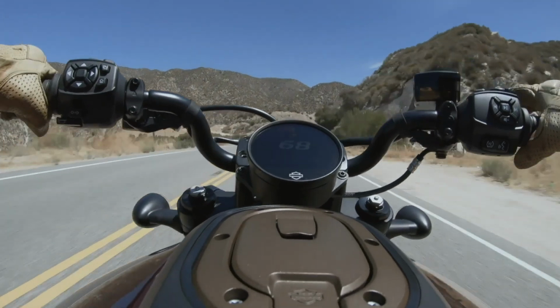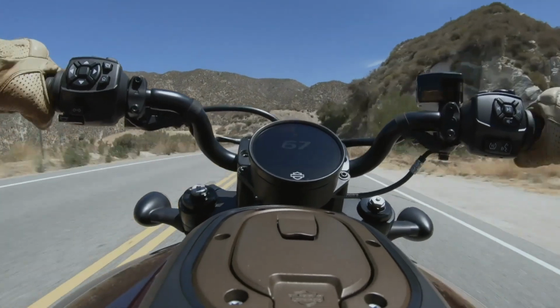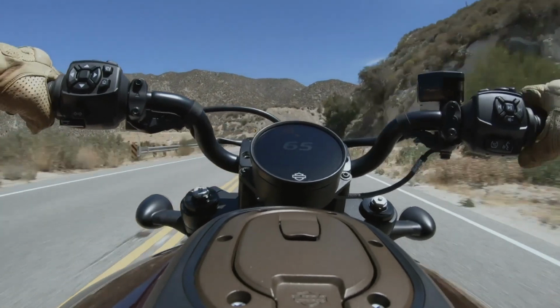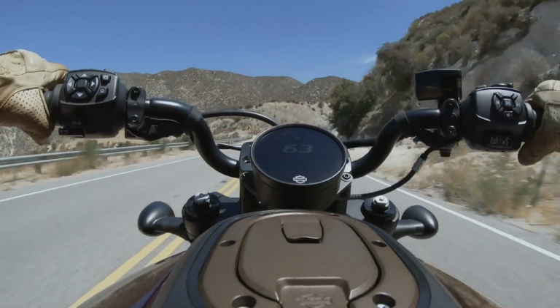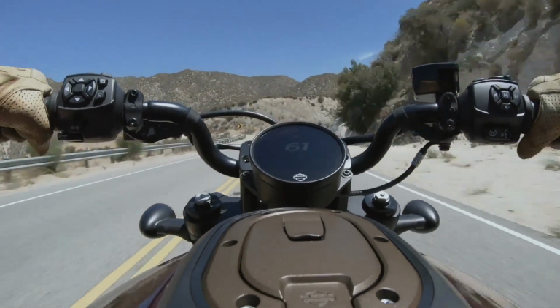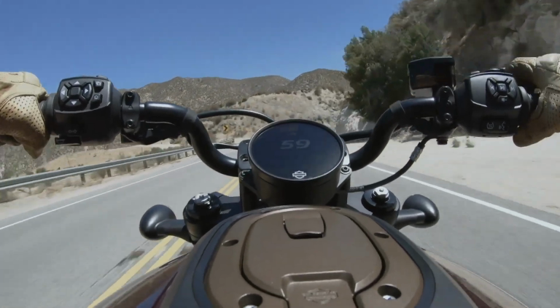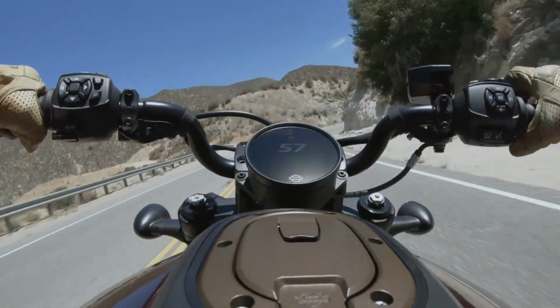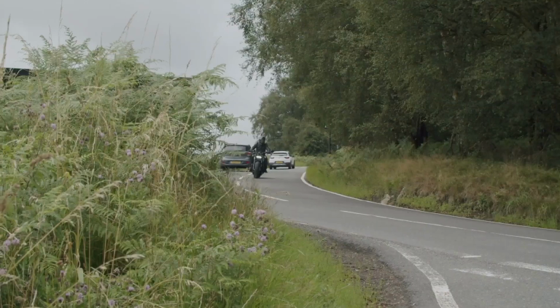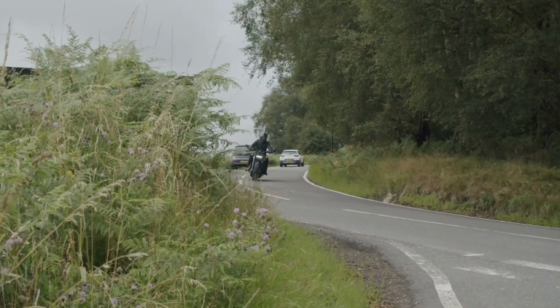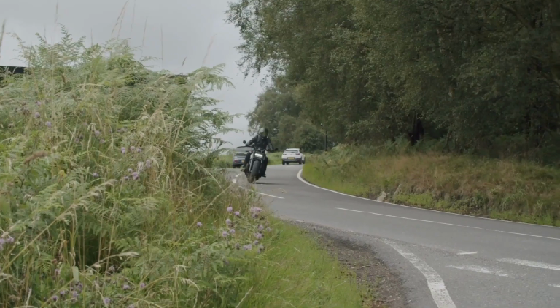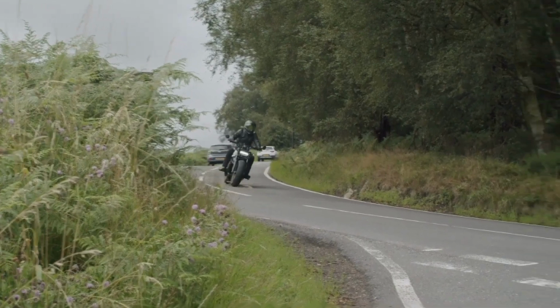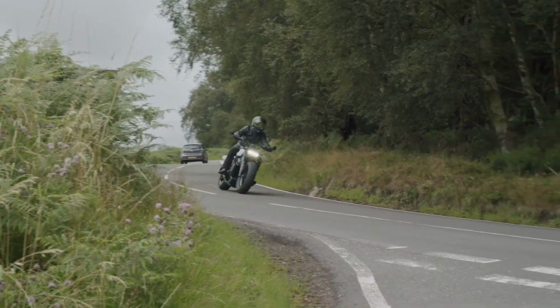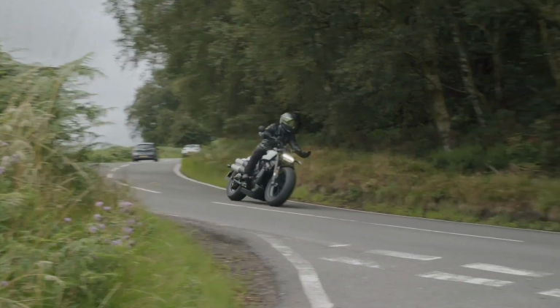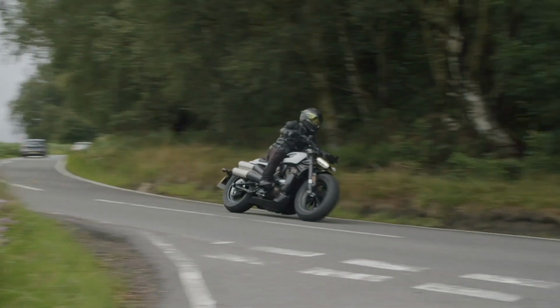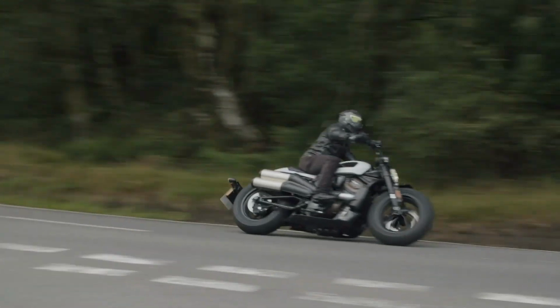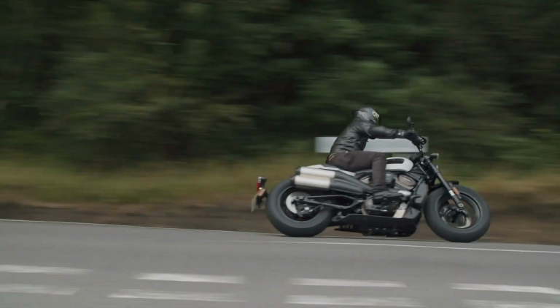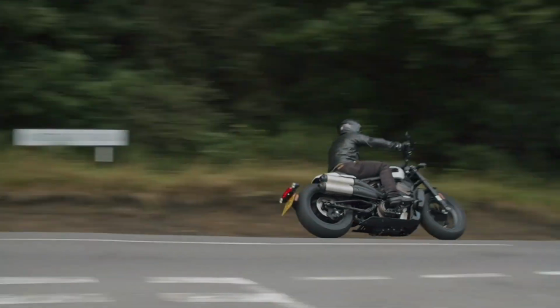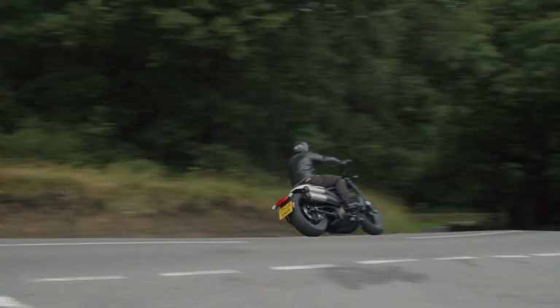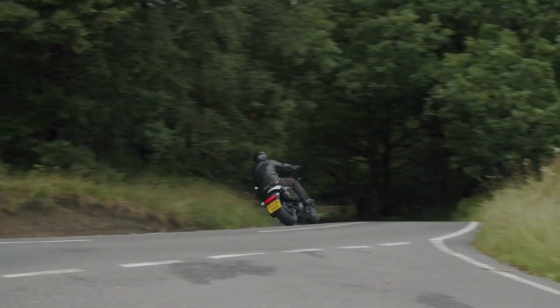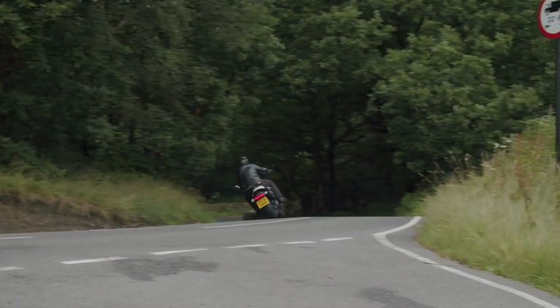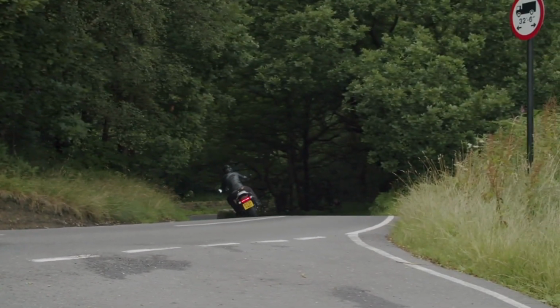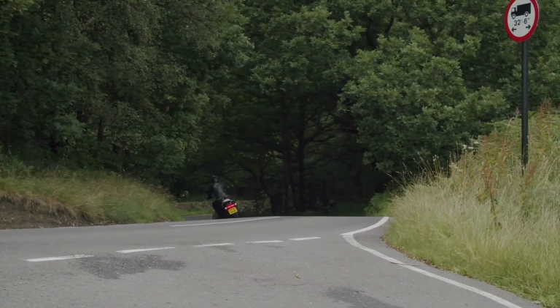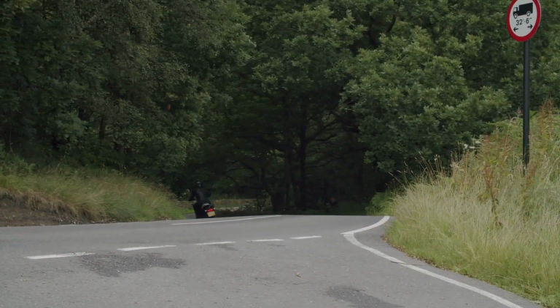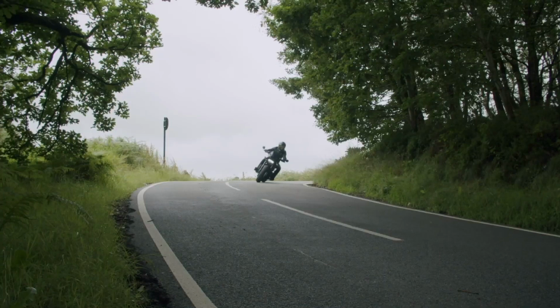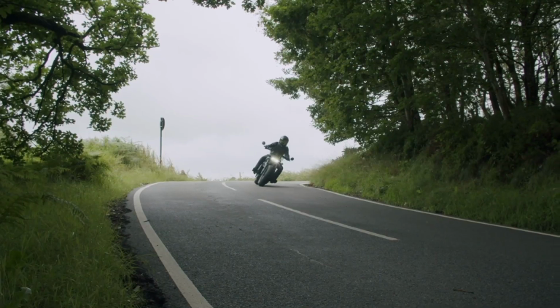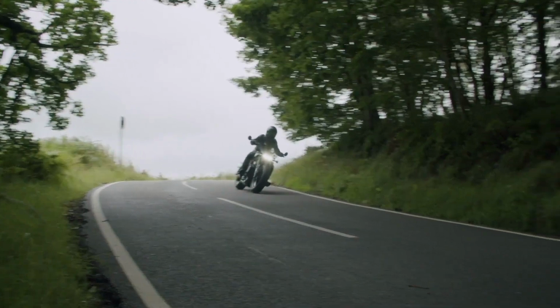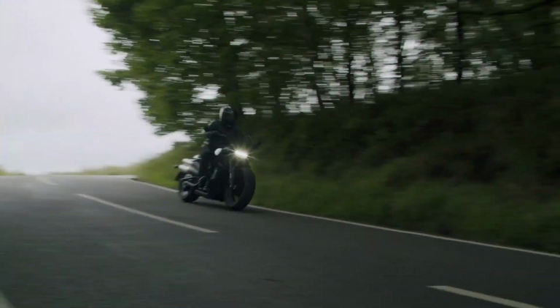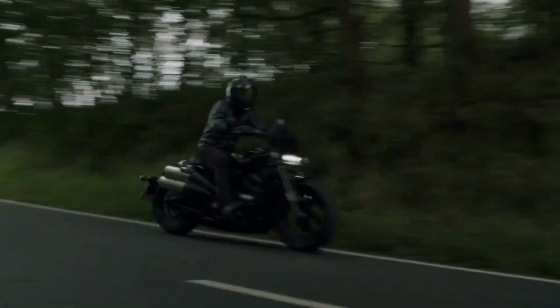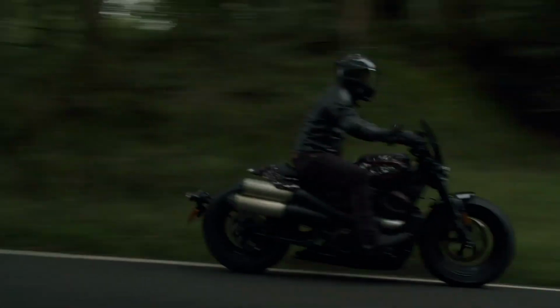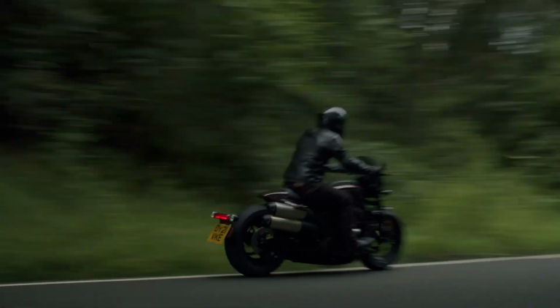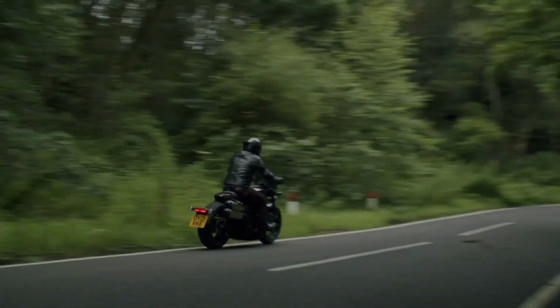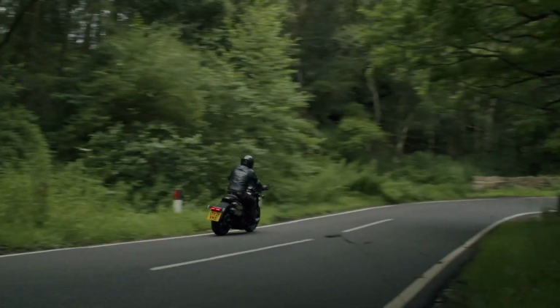If there was one thing that I didn't enjoy on the bike on the launch, it was the wet weather grip. When you're turning the bike, it just didn't feel like it was inspiring any confidence for me to push on.